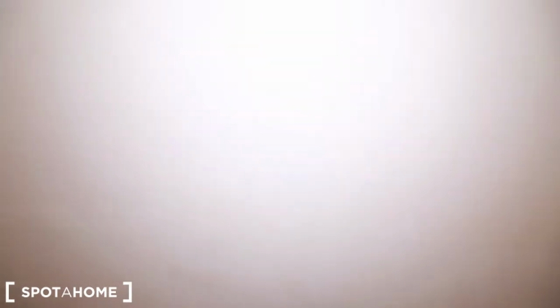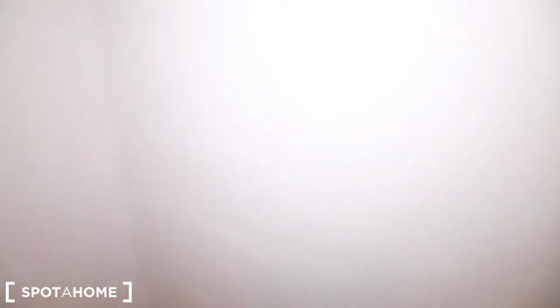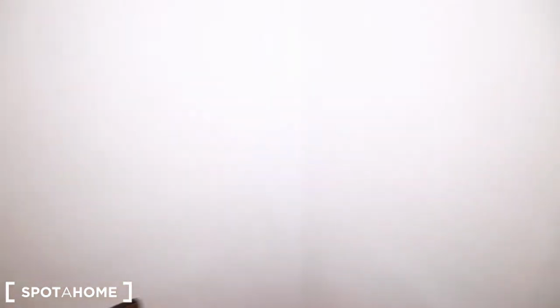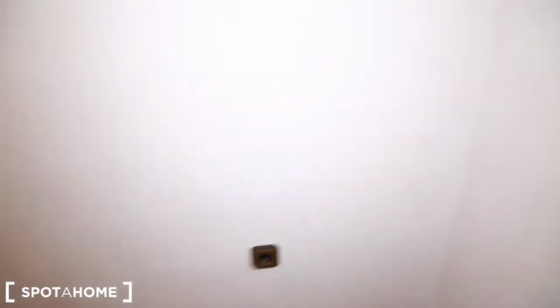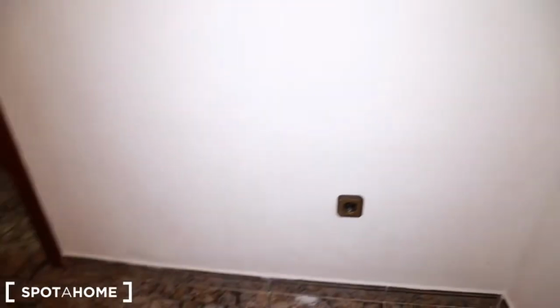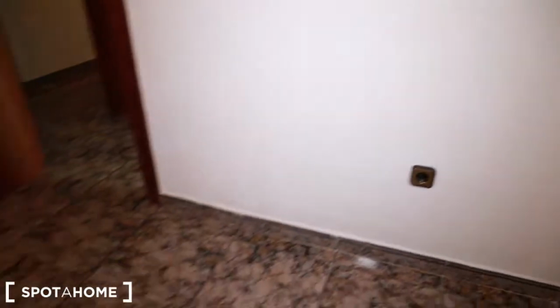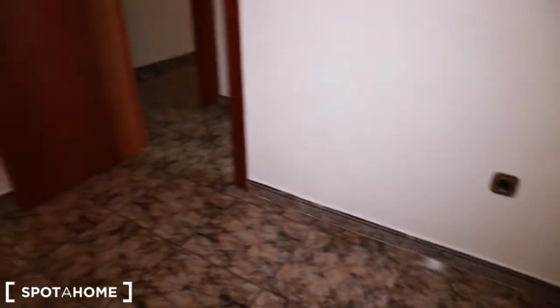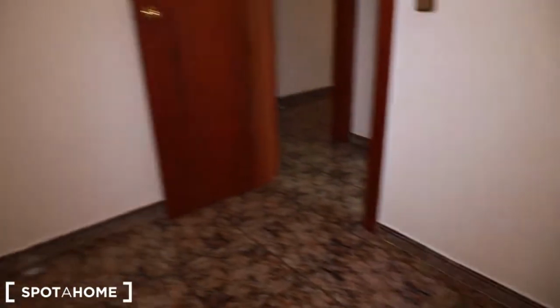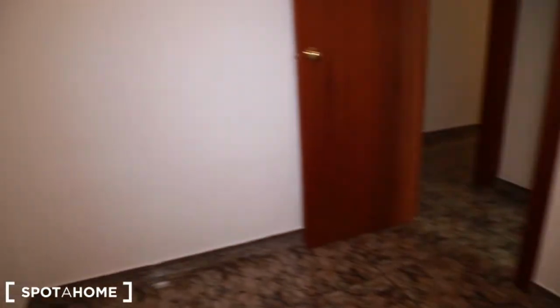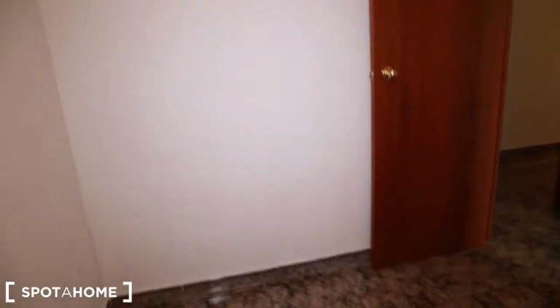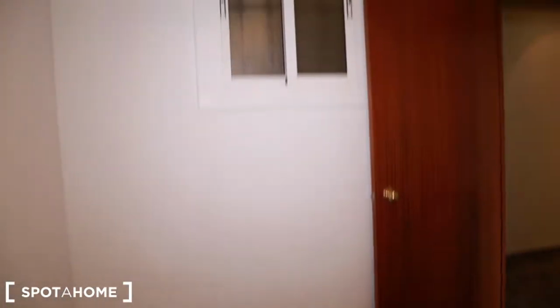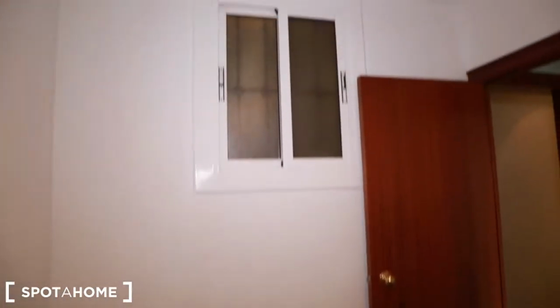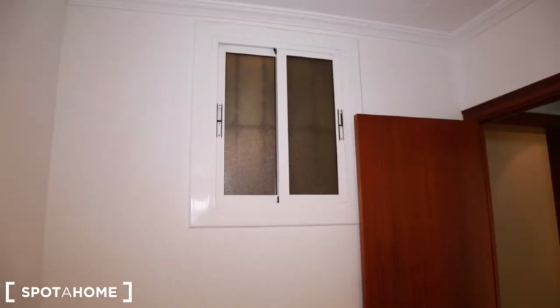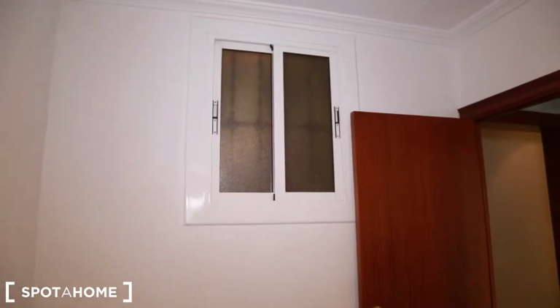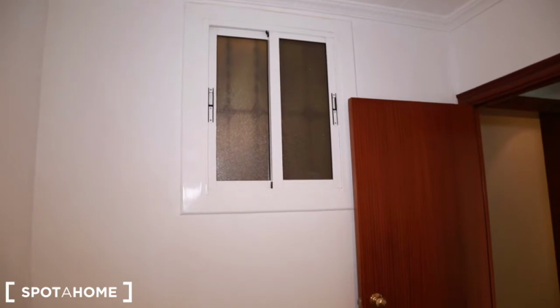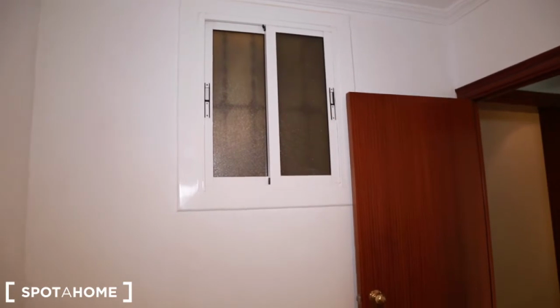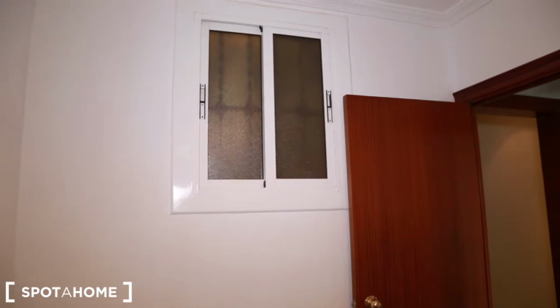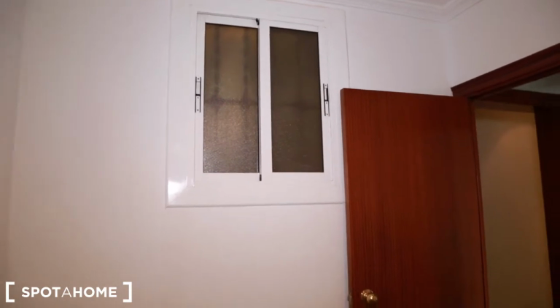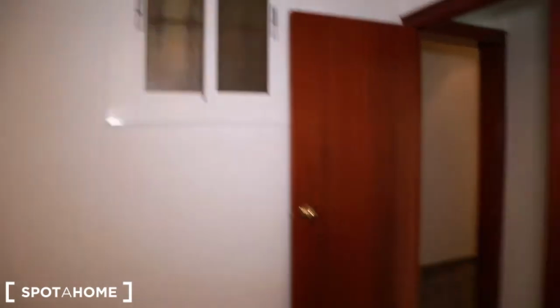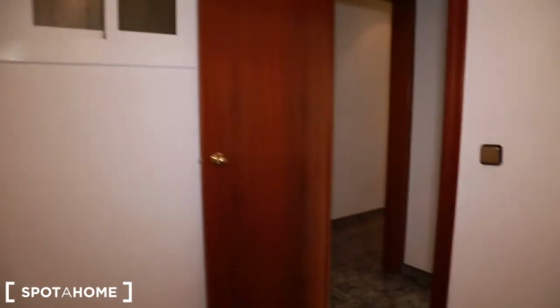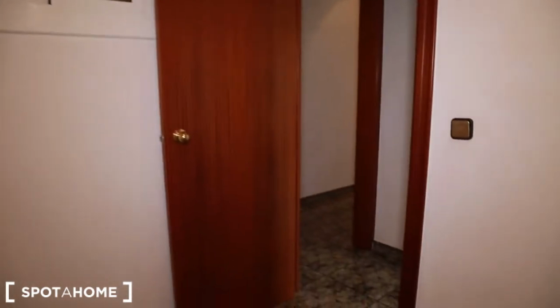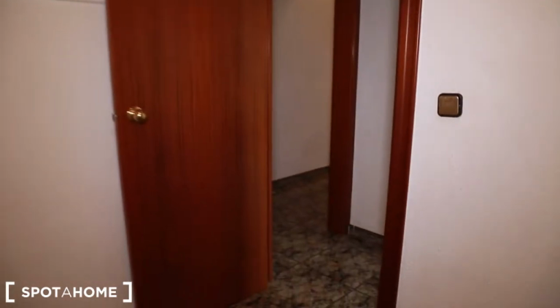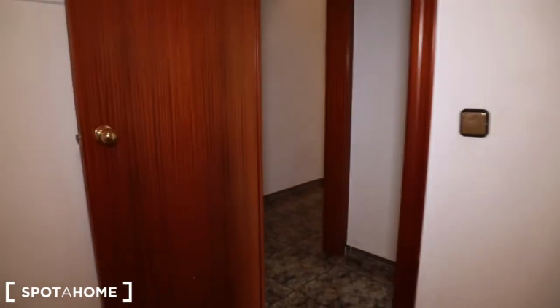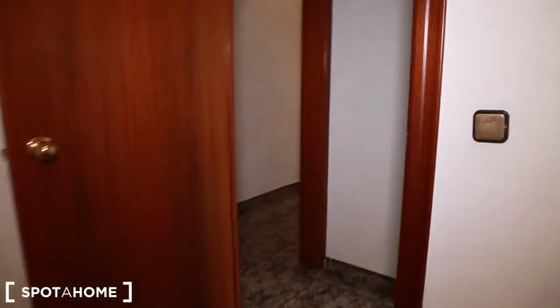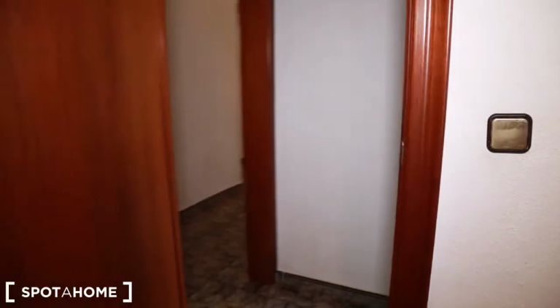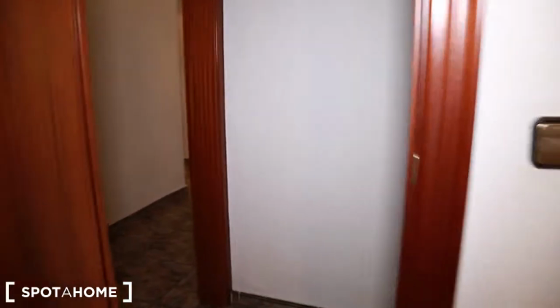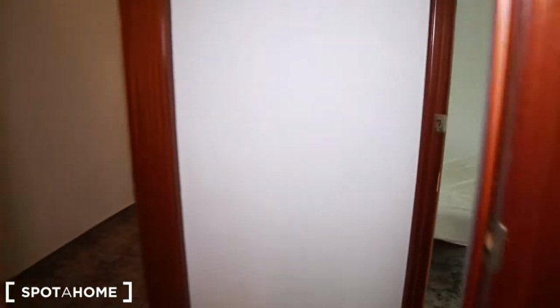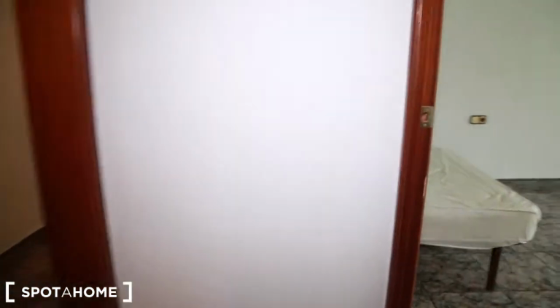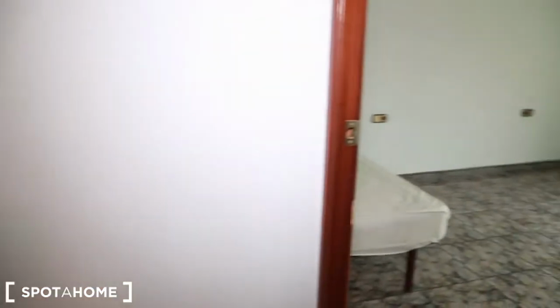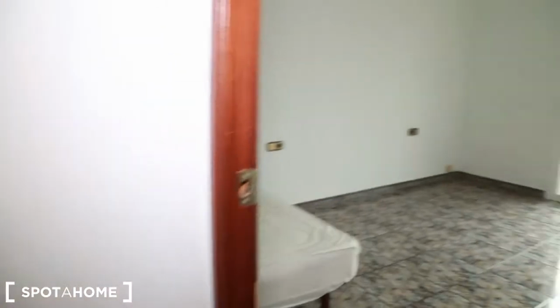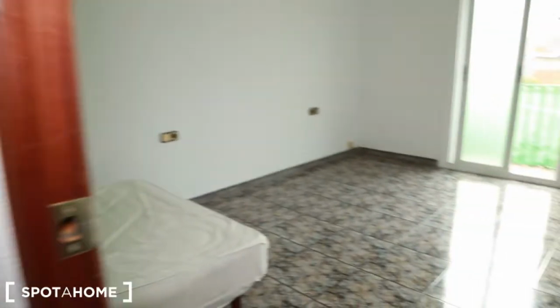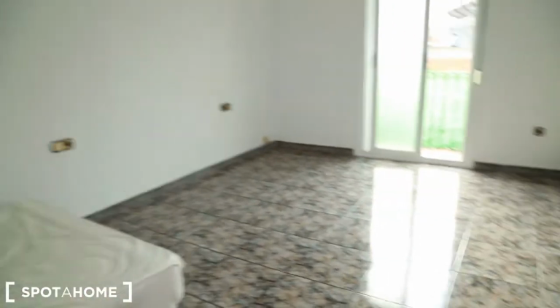It's empty, but it has a window. It's in the internal patio and door — not much to say.